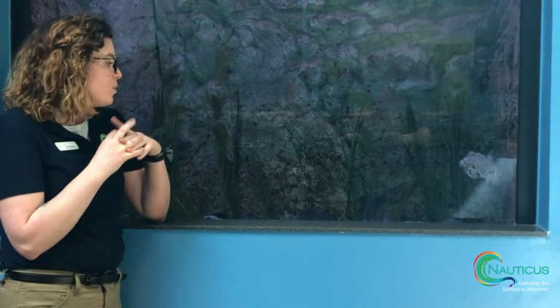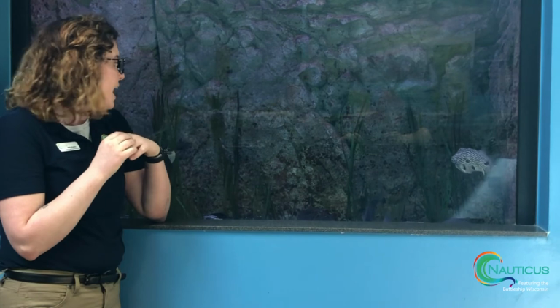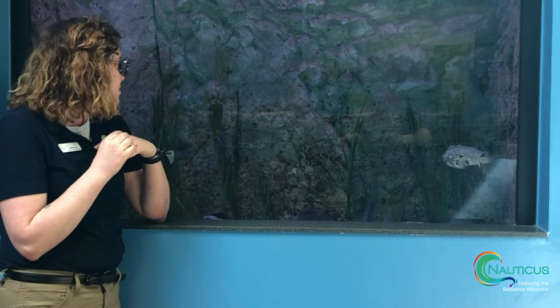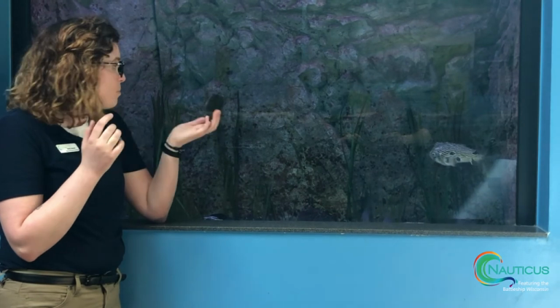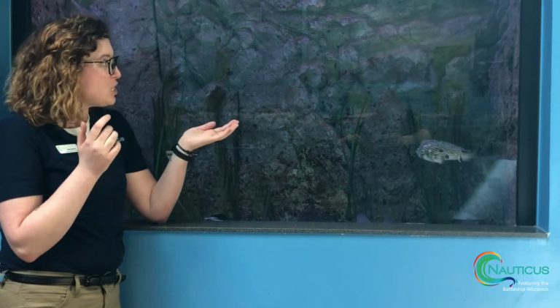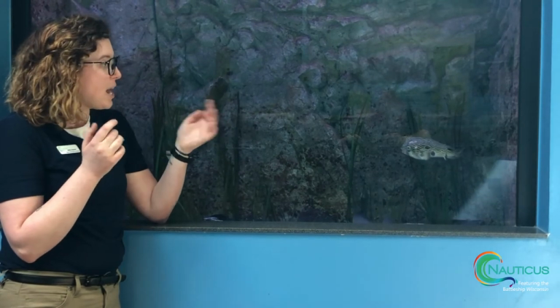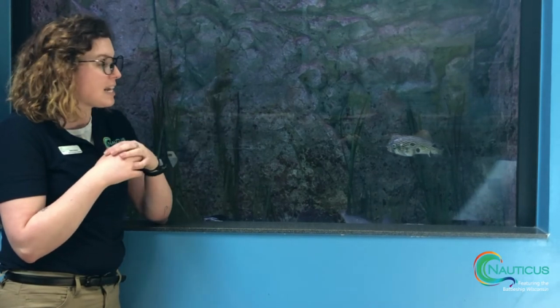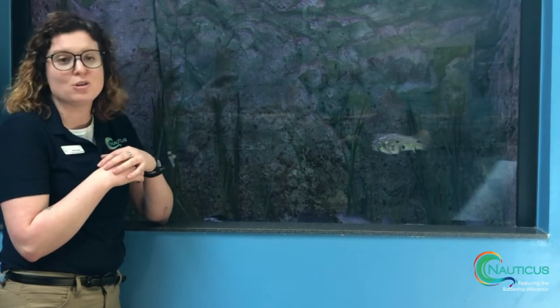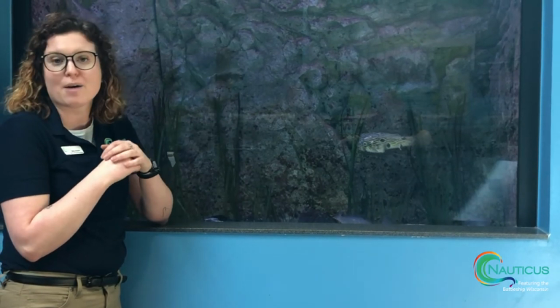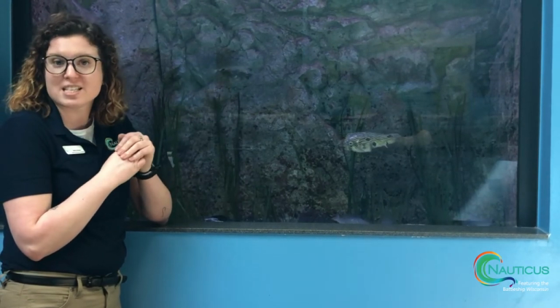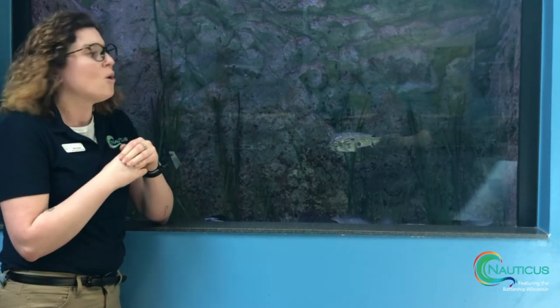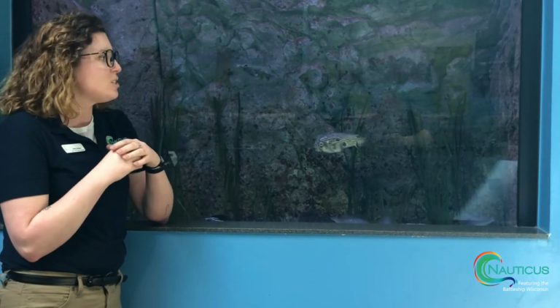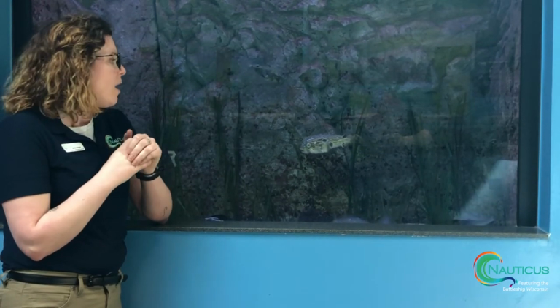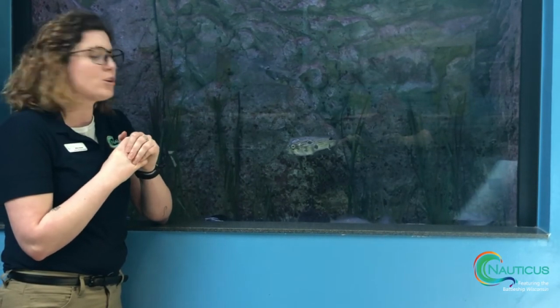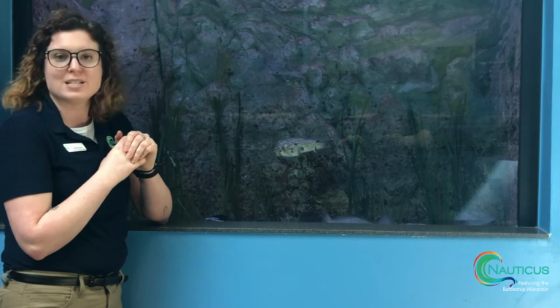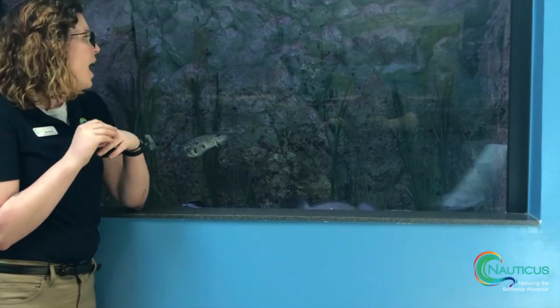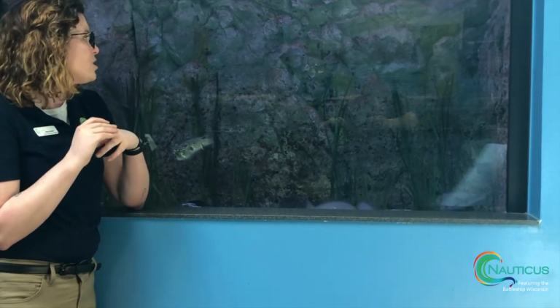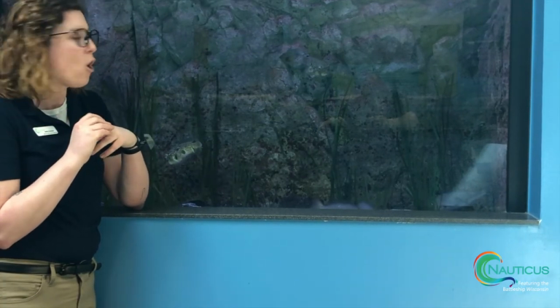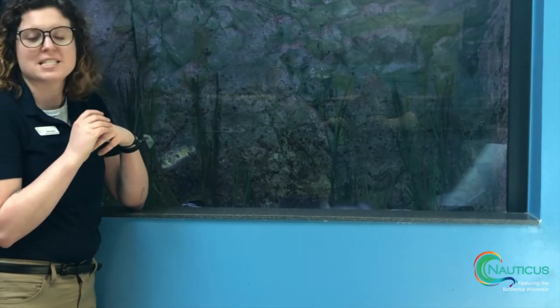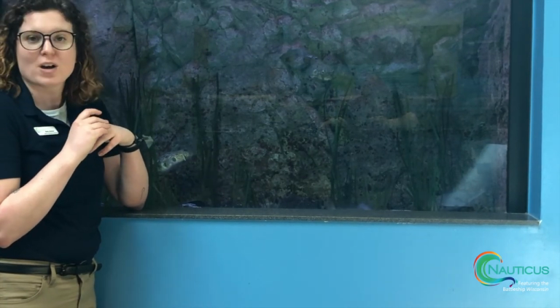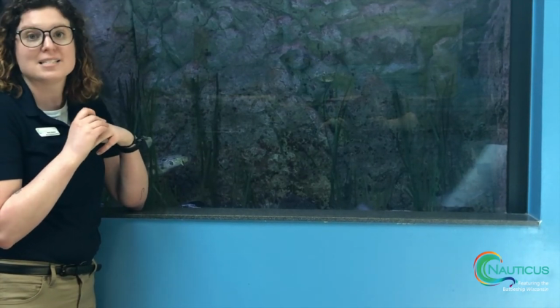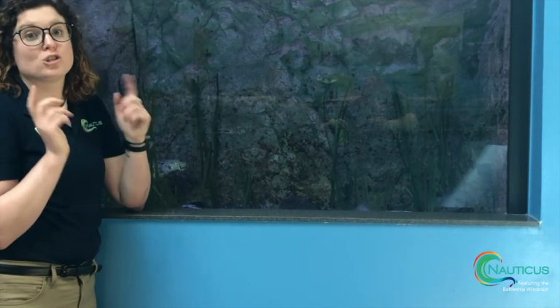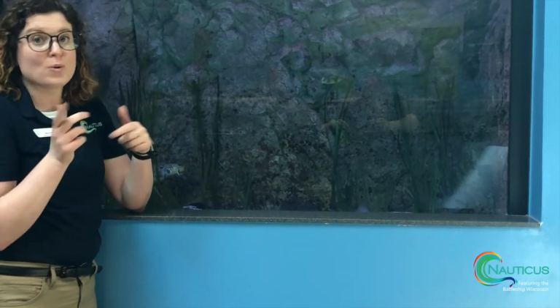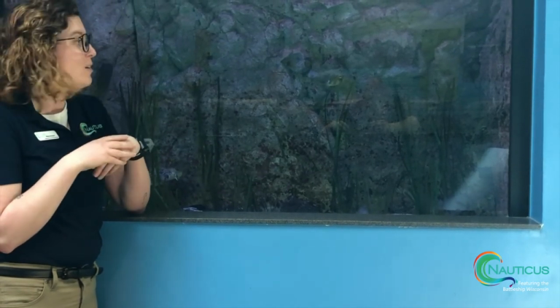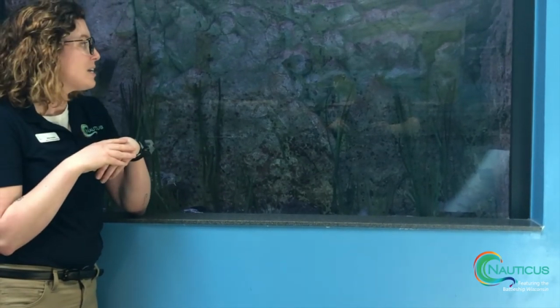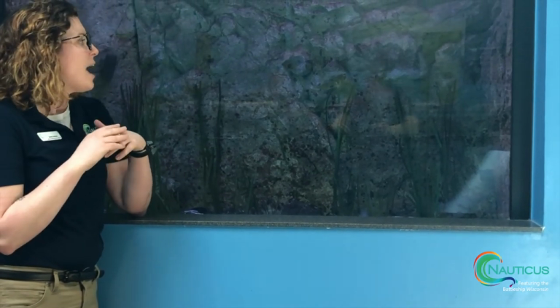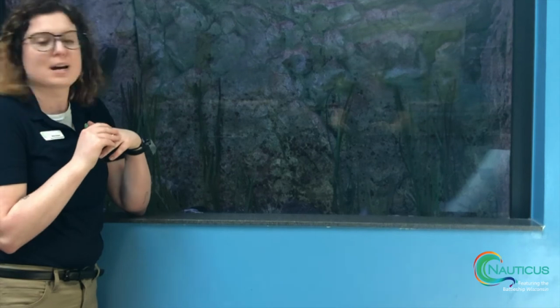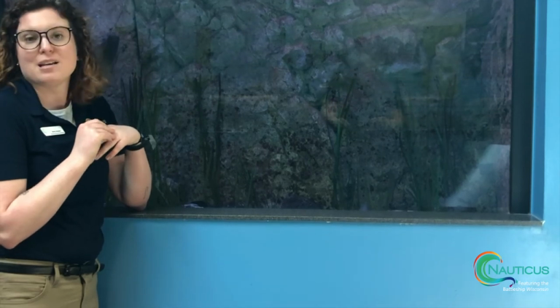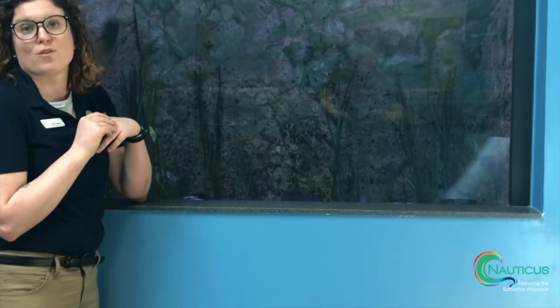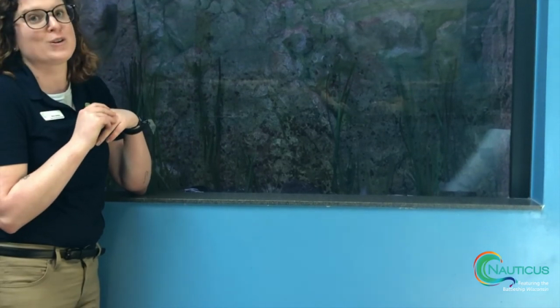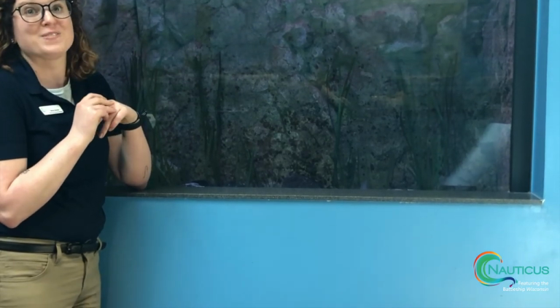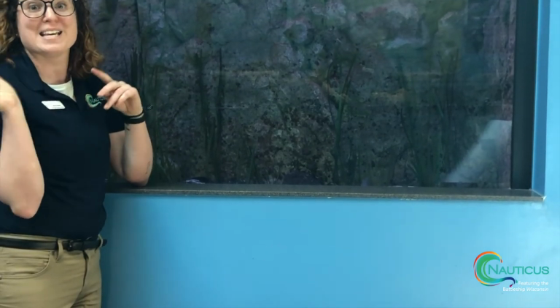We have several burr fish here at Nauticus that you can come visit once you are out of your quarantine. We hope to see you guys soon here at Nauticus, and you can come see the burr fish for yourselves. Thank you!